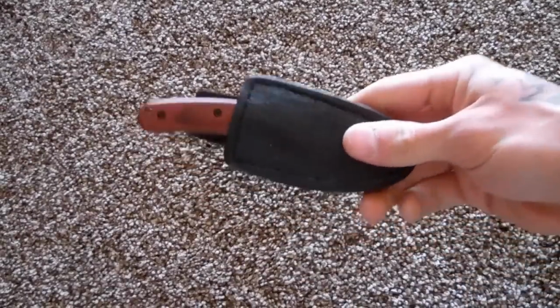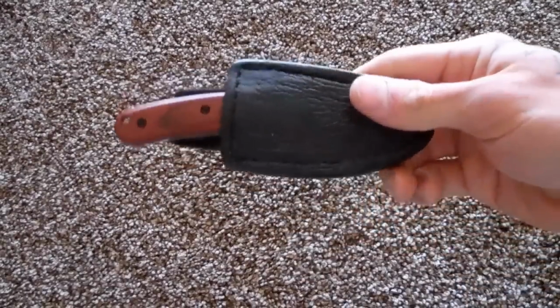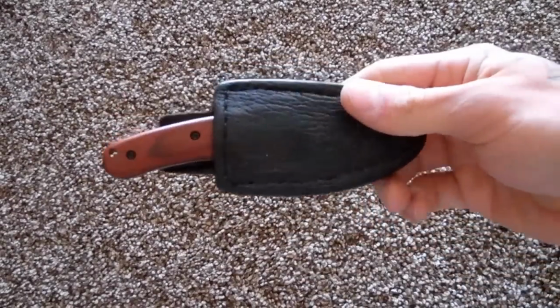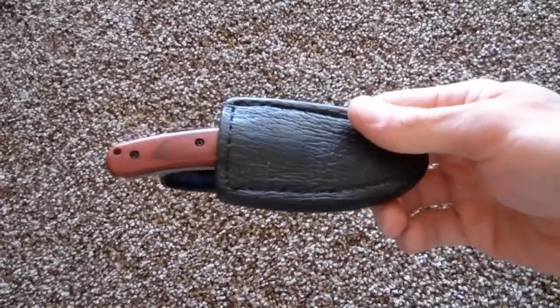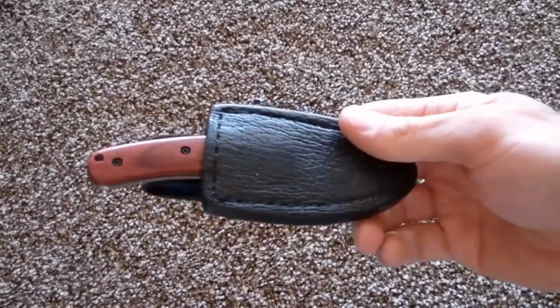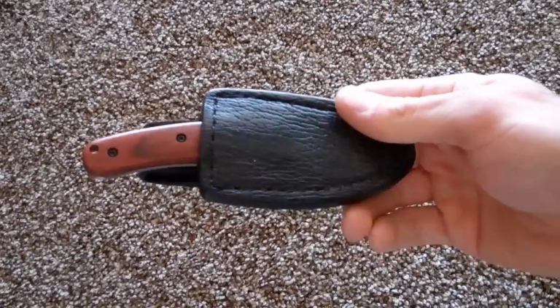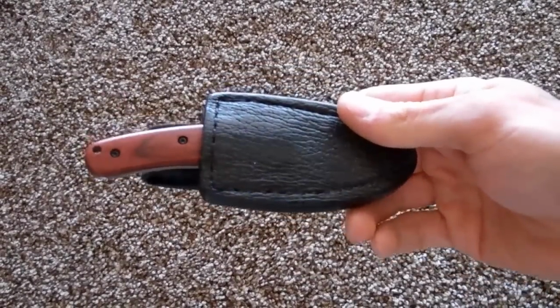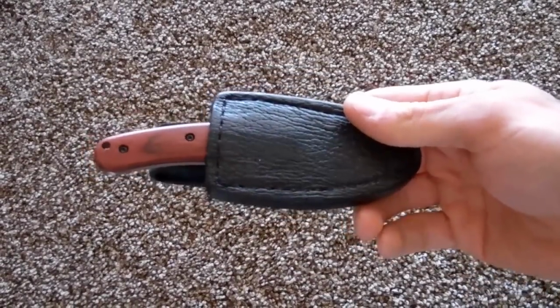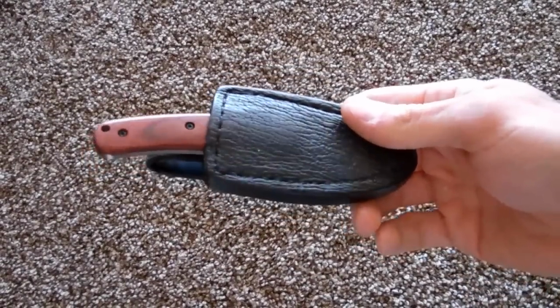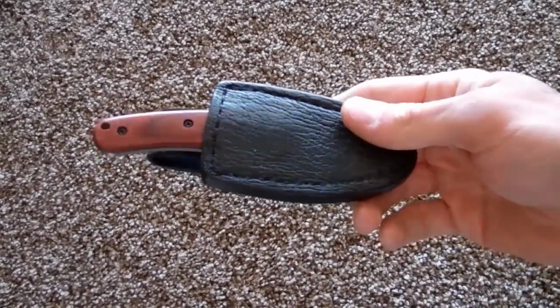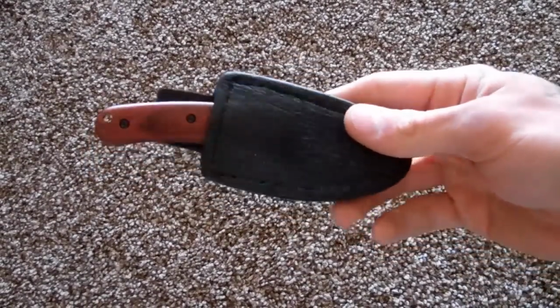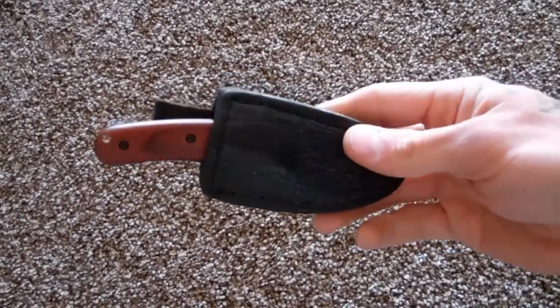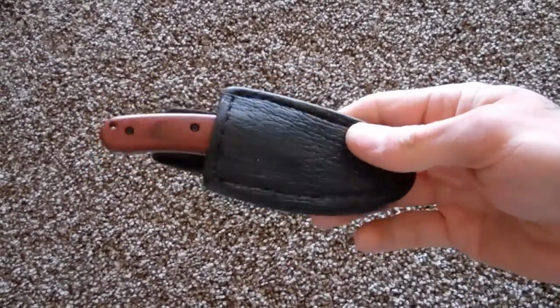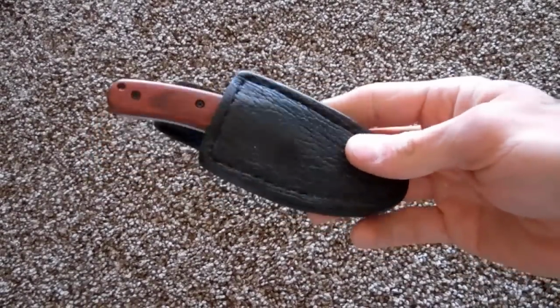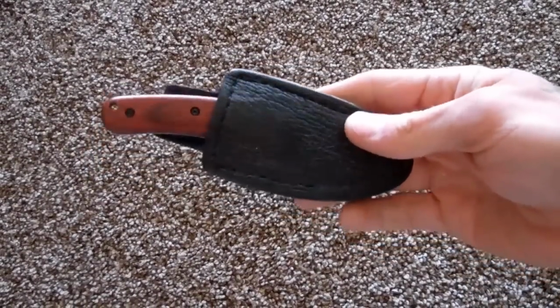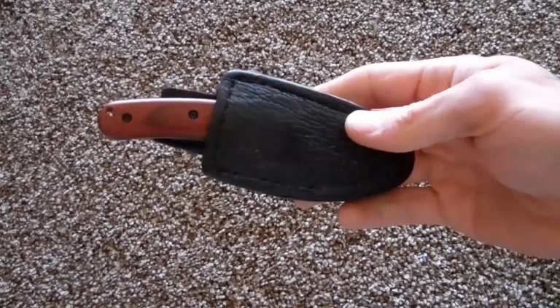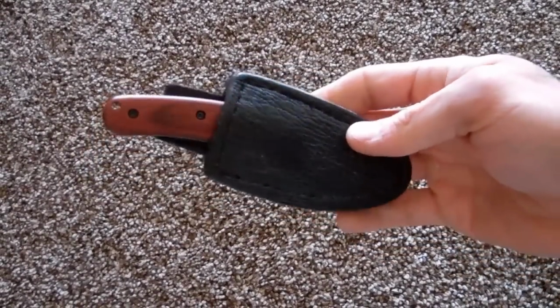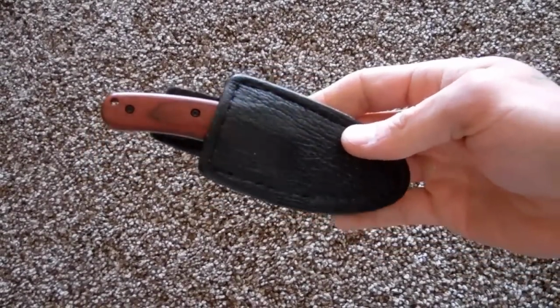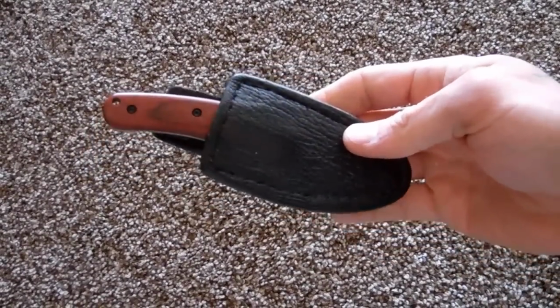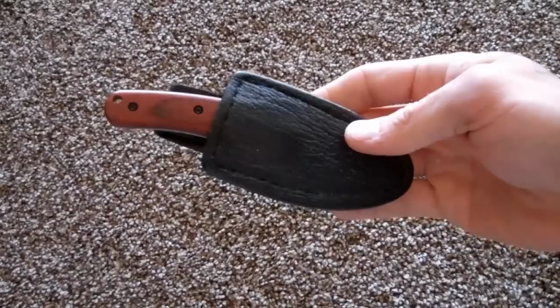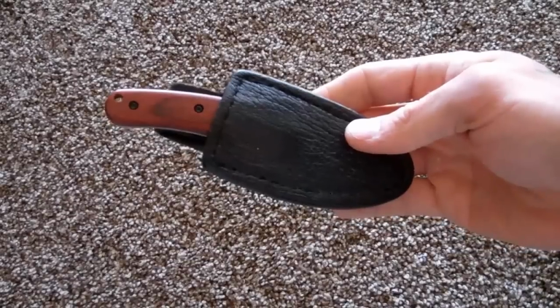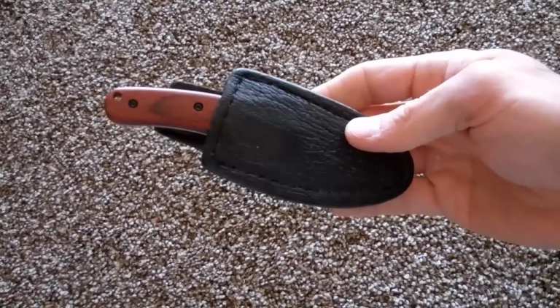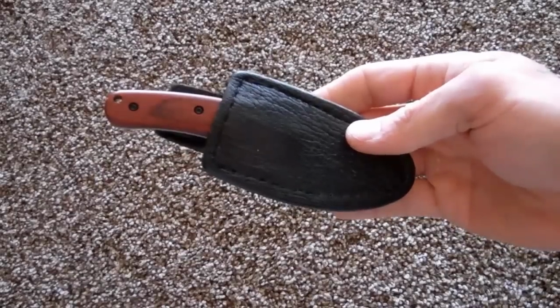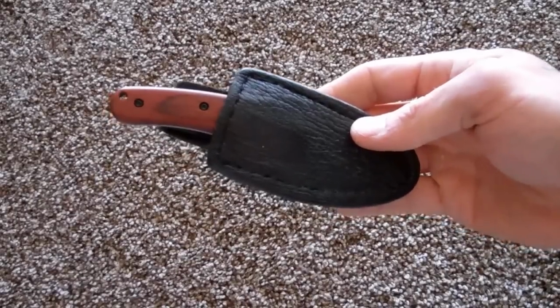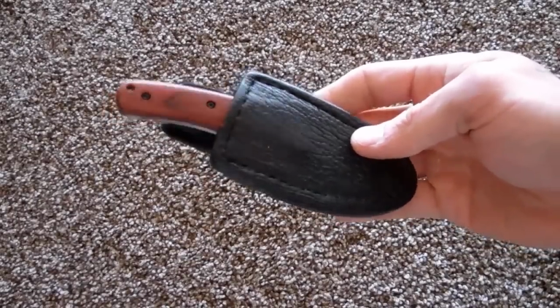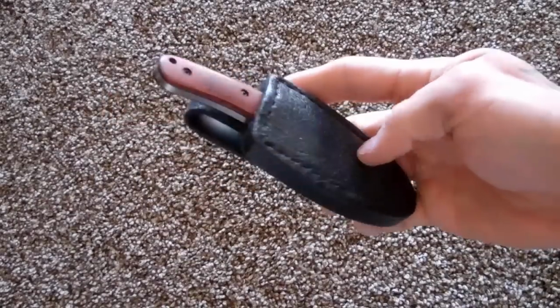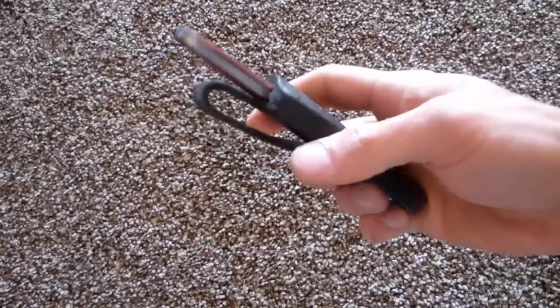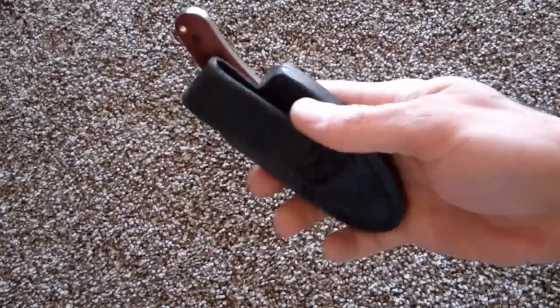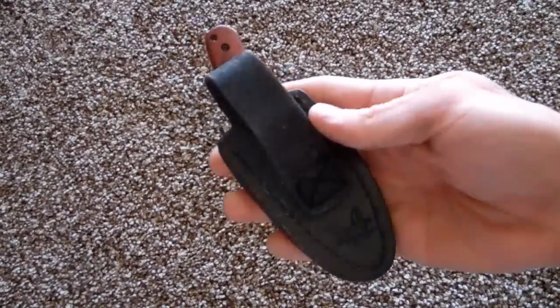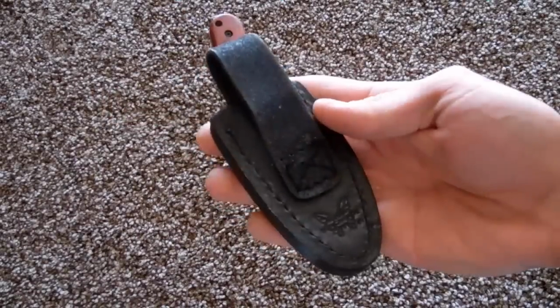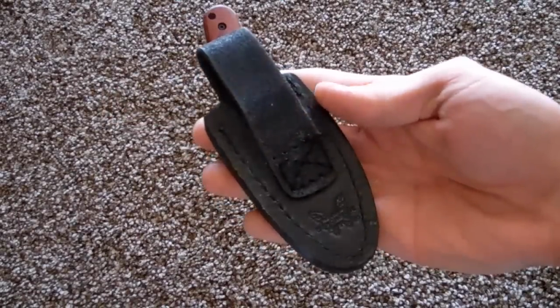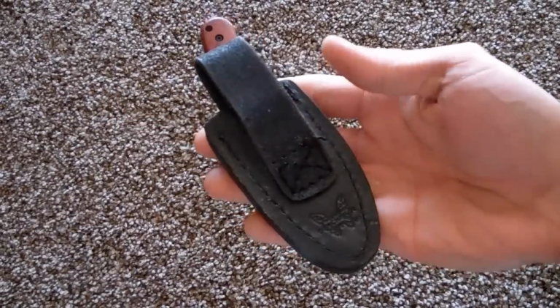Hey YouTube, I've got another knife for you to look at today. This is the Benchmade Activator 211 — a Mike Snody design.